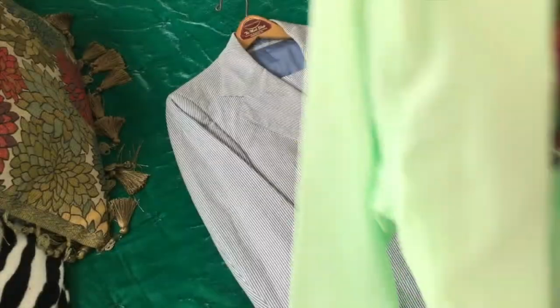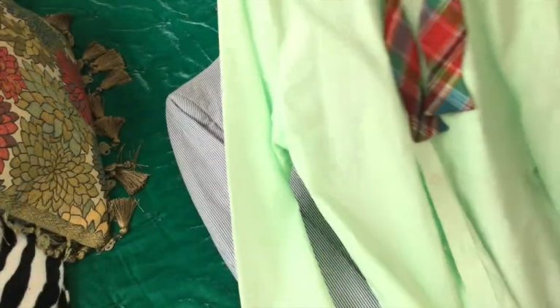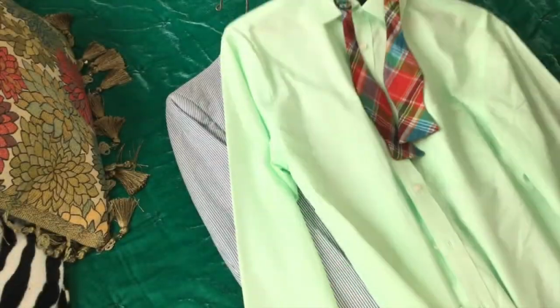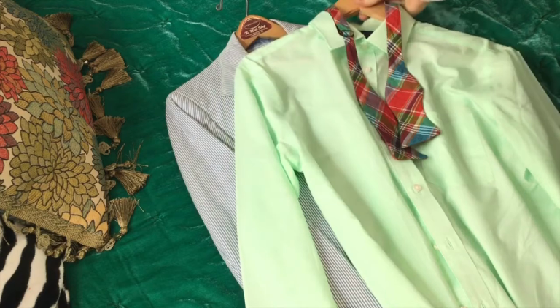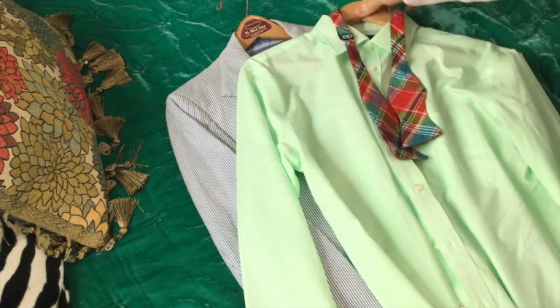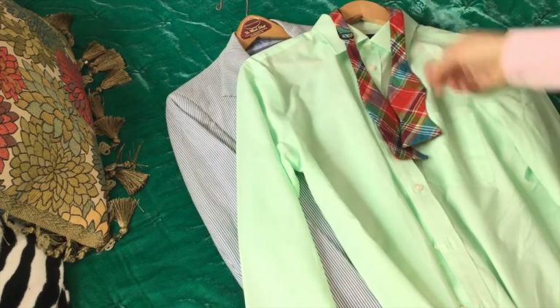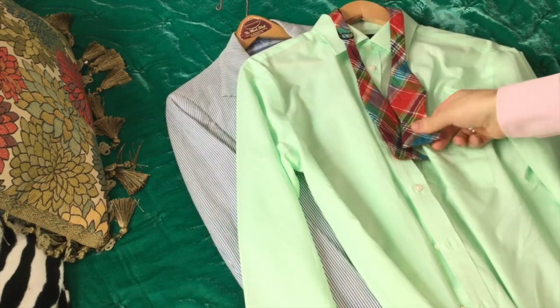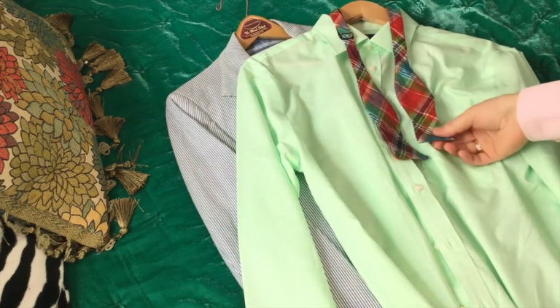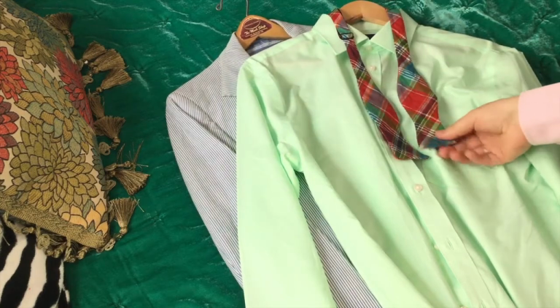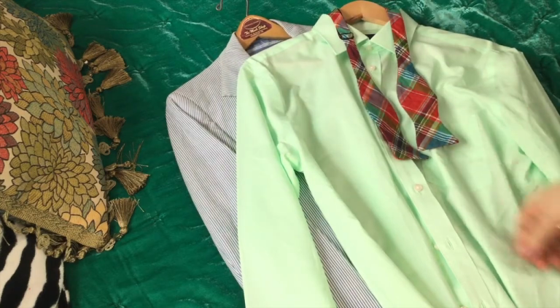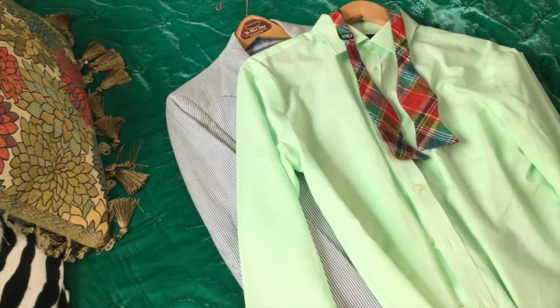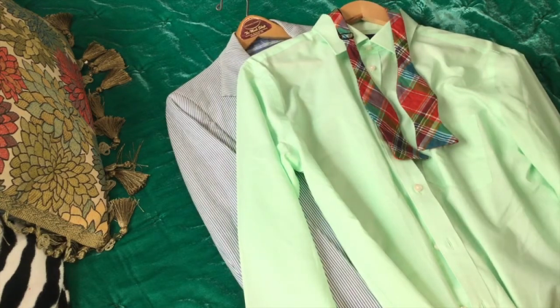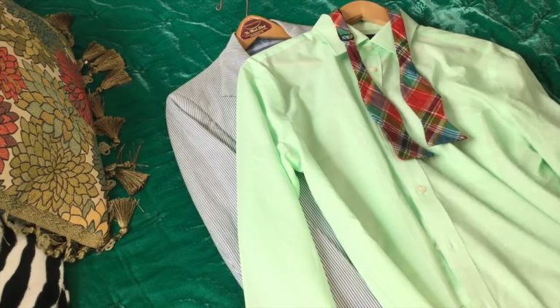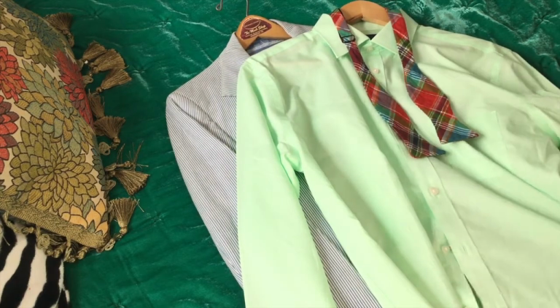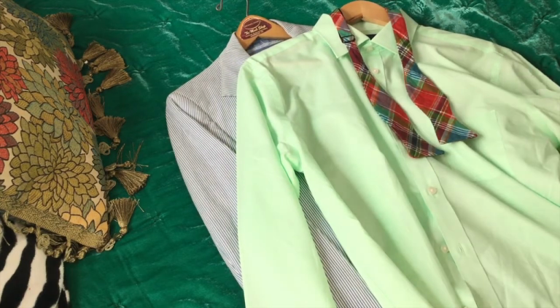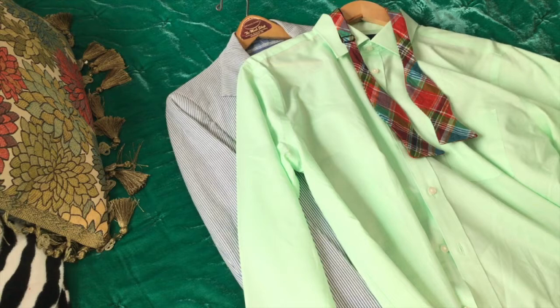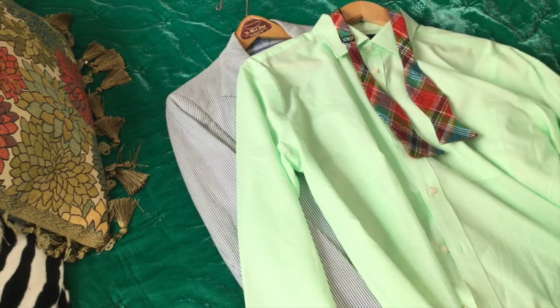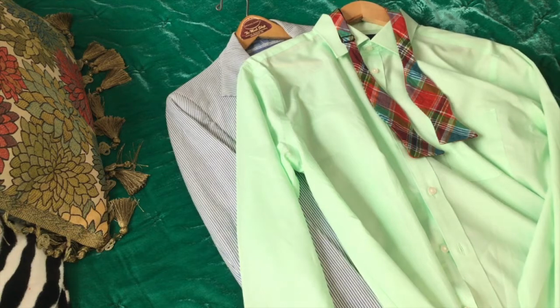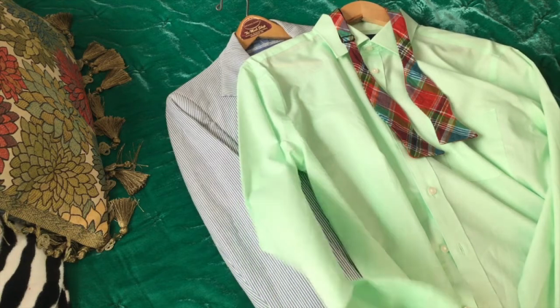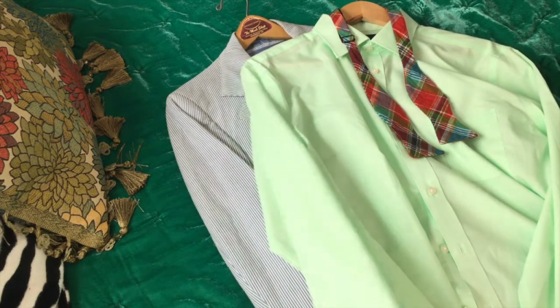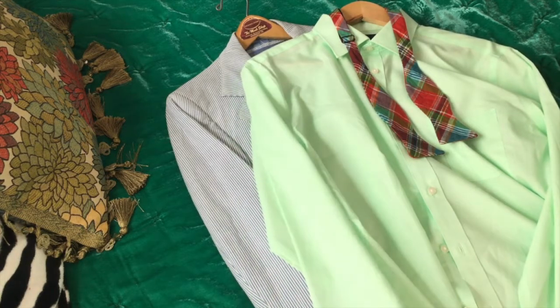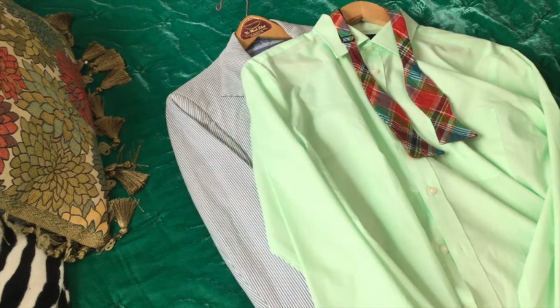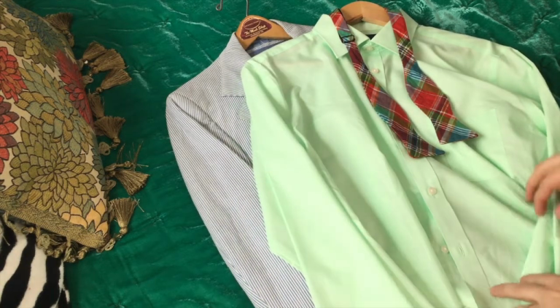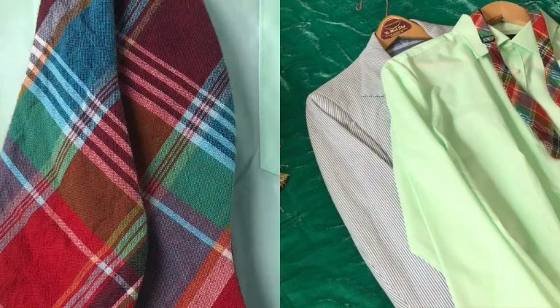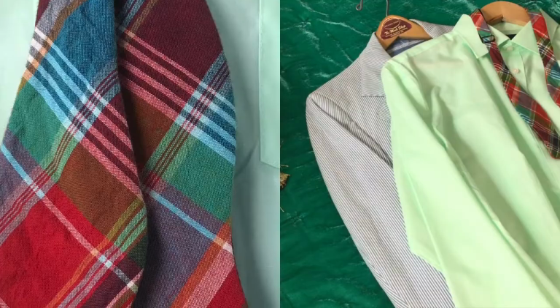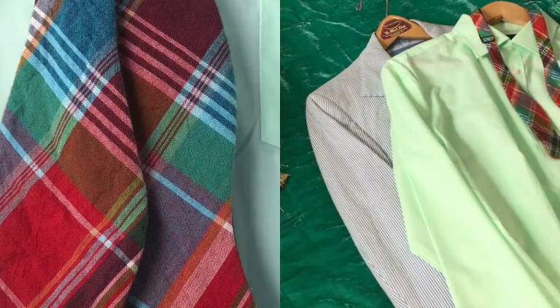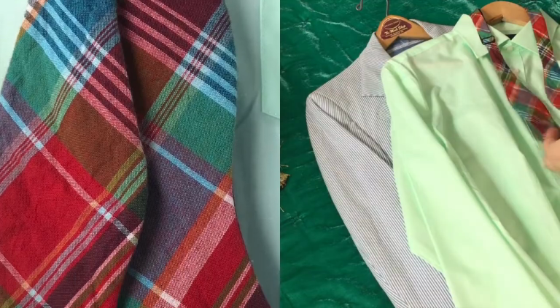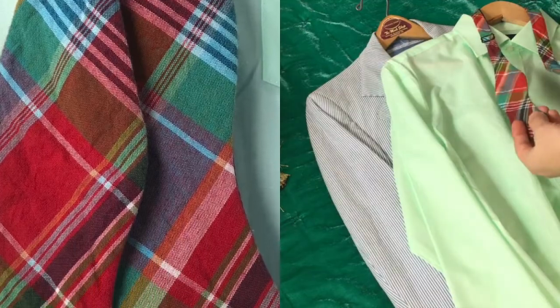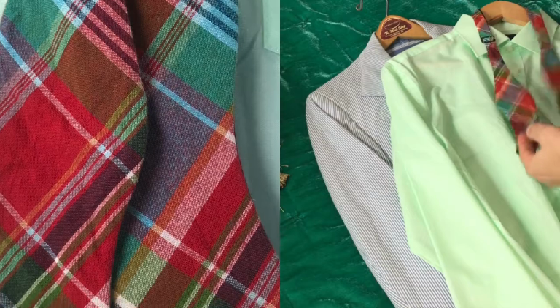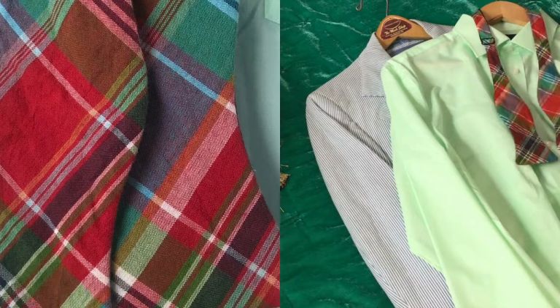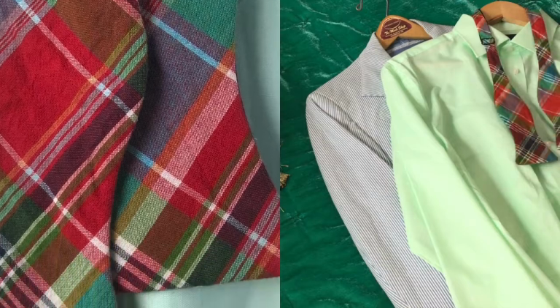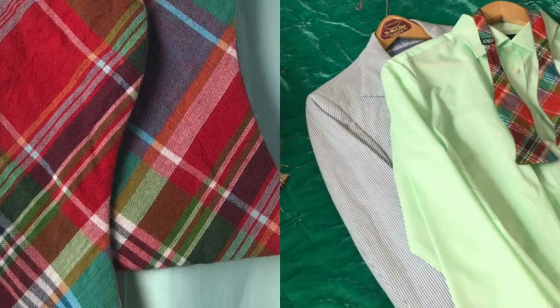Next, I'm wearing a cucumber green button-down with a semi-spread collar, and to complement the blue of the suit and the green of the shirt, I'm wearing a colorful madras bow tie.